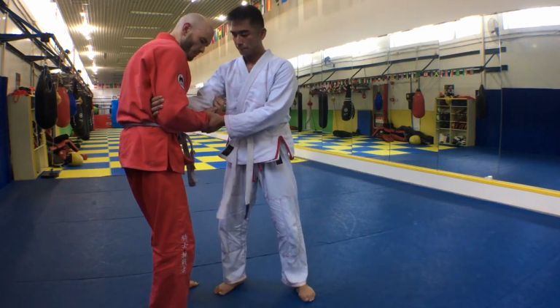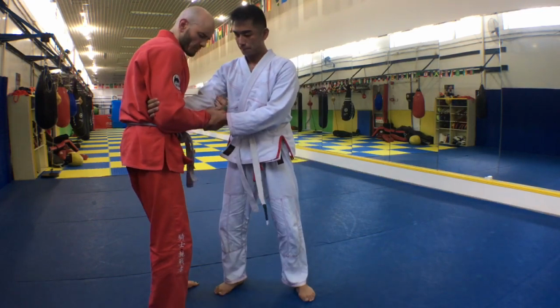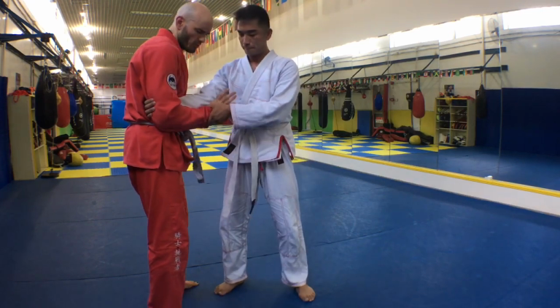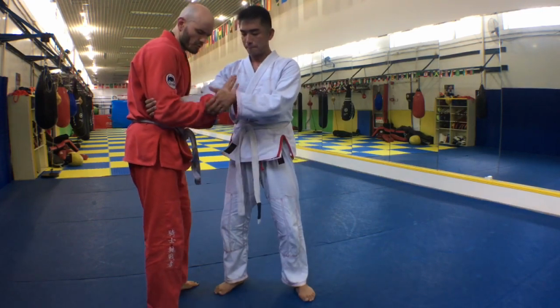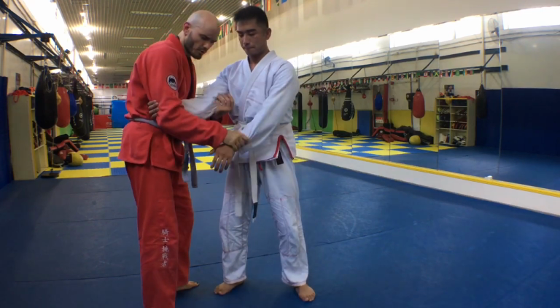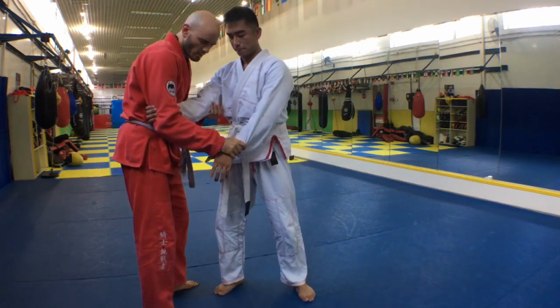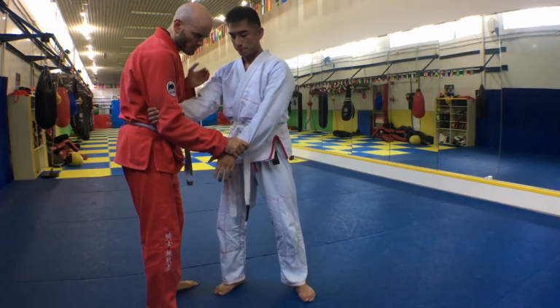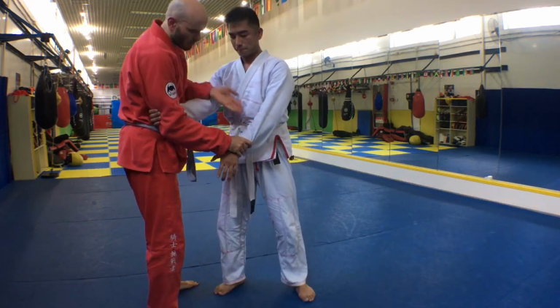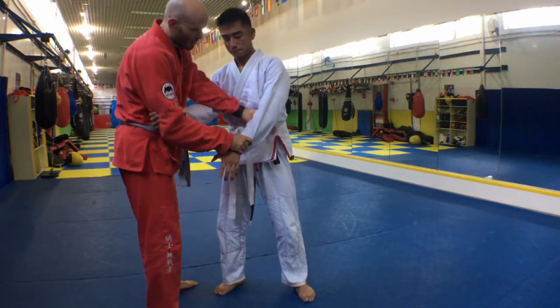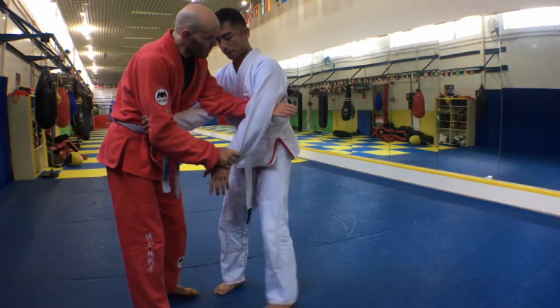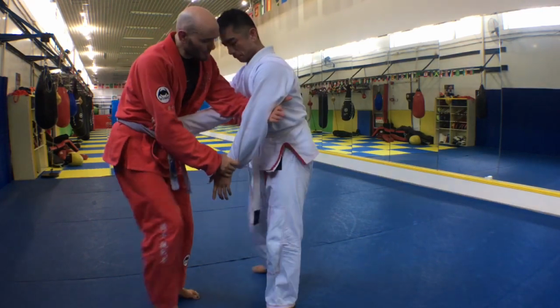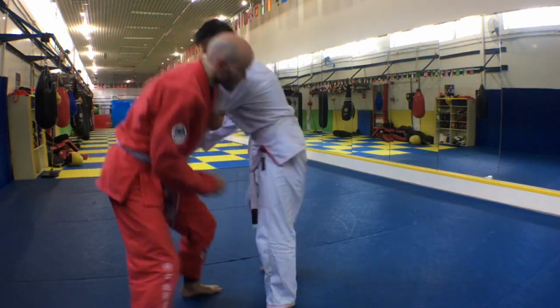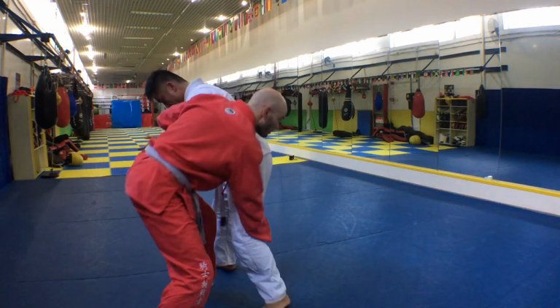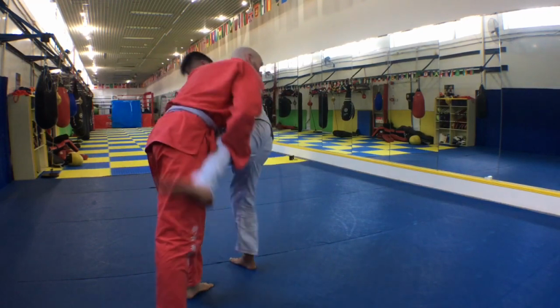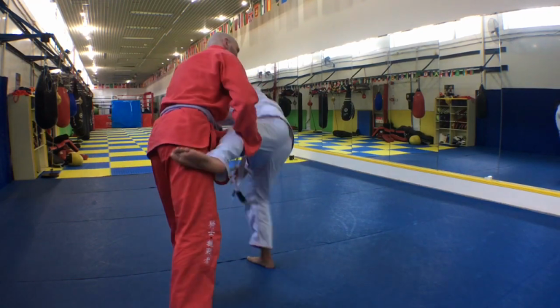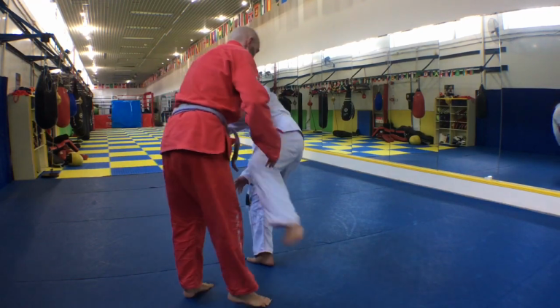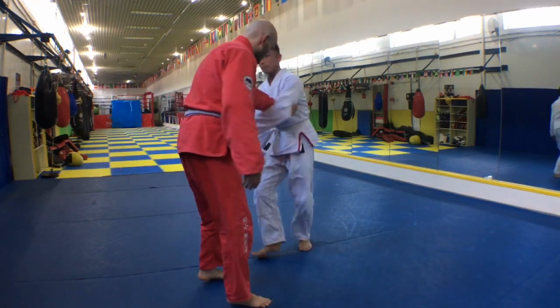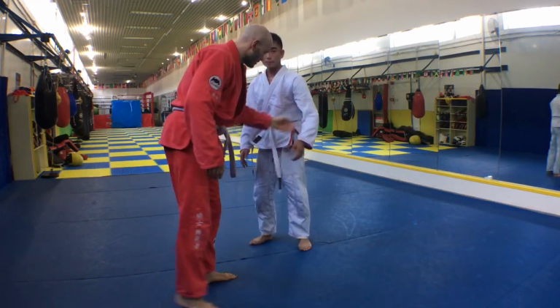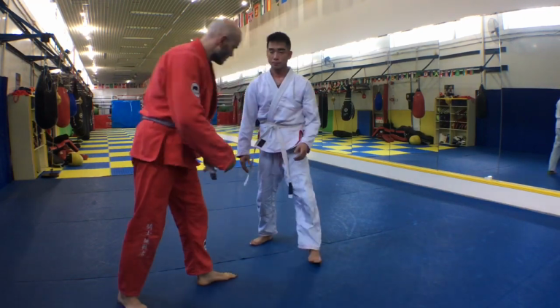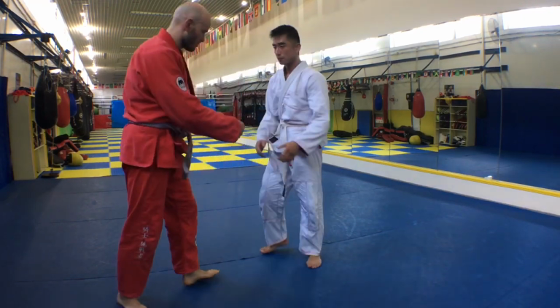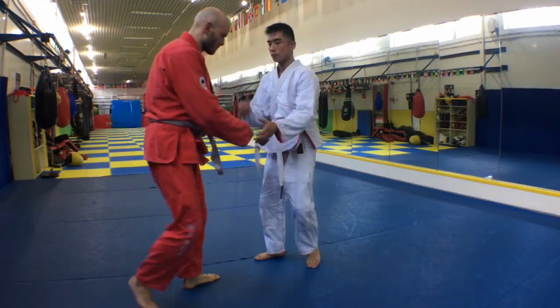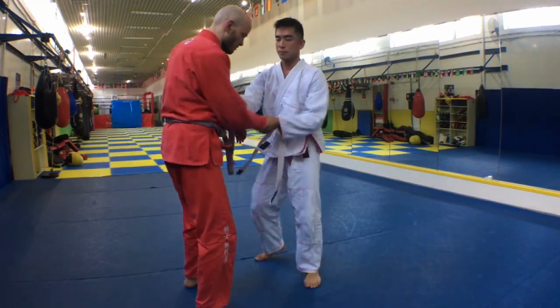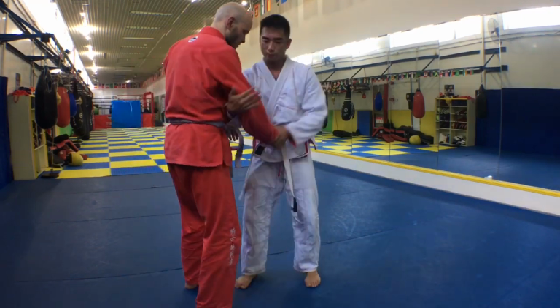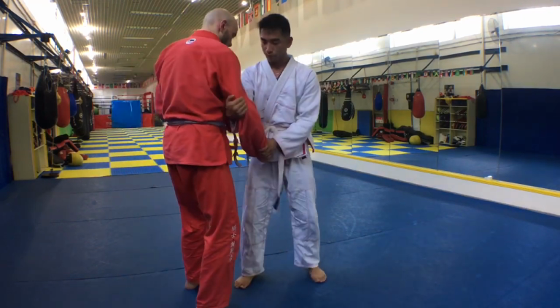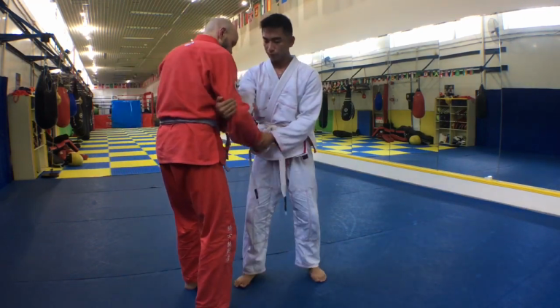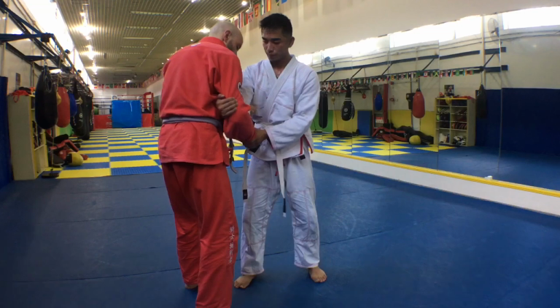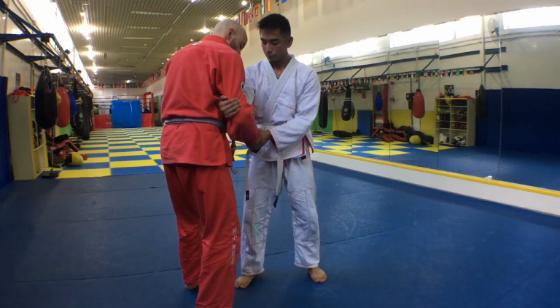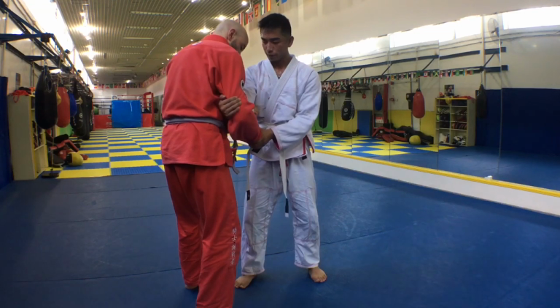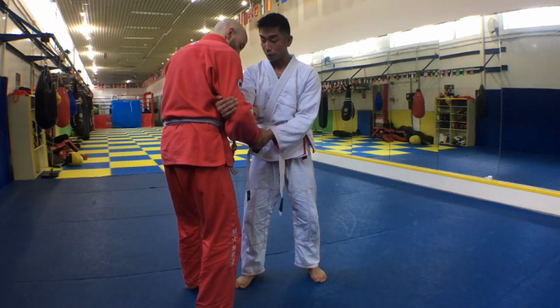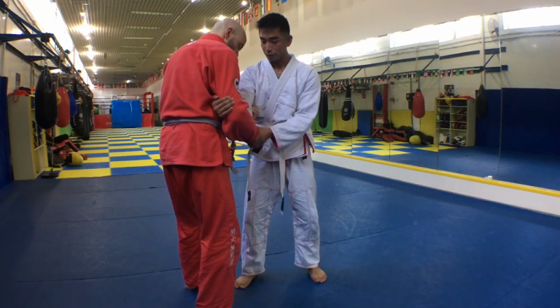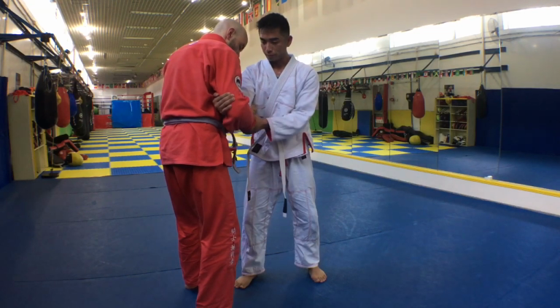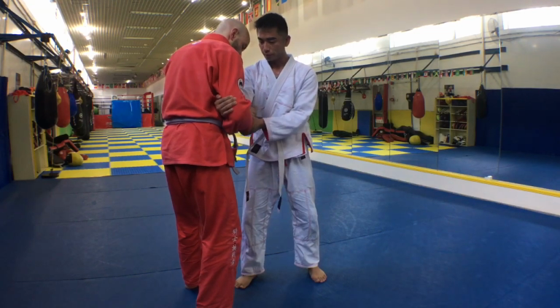Same thing from a perspective a little bit further away. We're gonna take turns doing the arm drag, dropping, changing level to grab the leg. You'll see that from Linji's perspective.